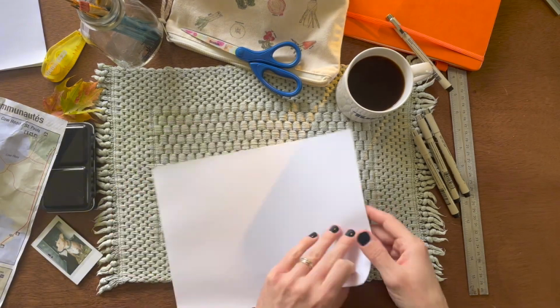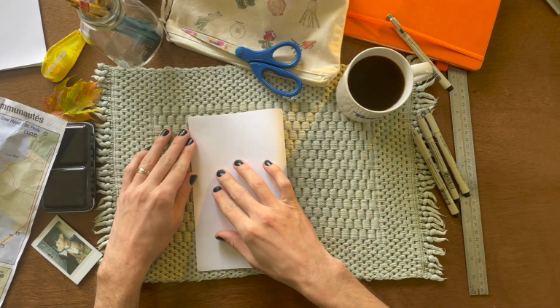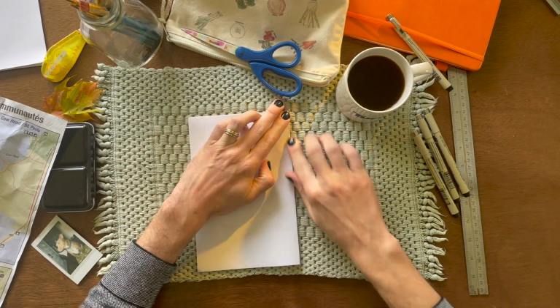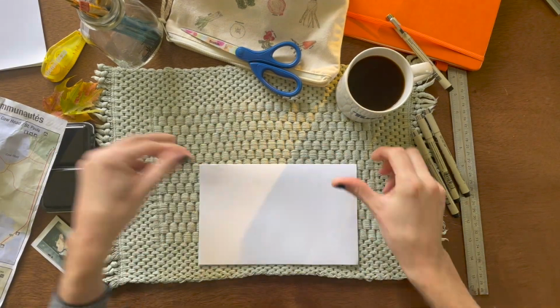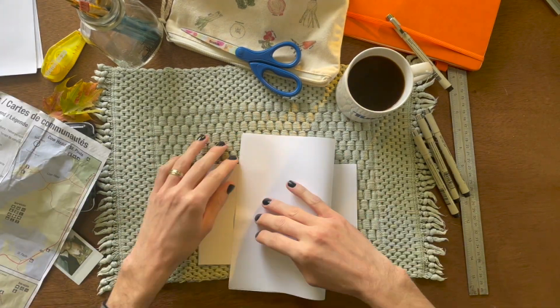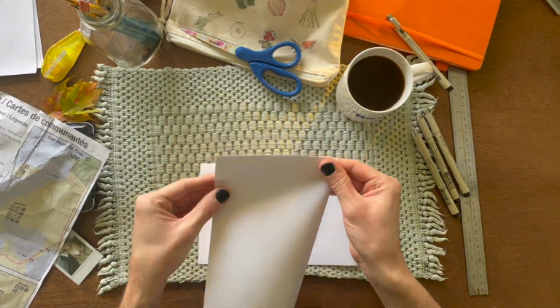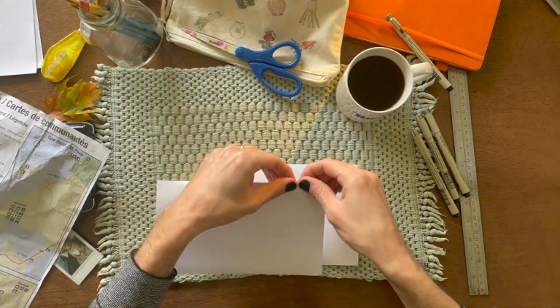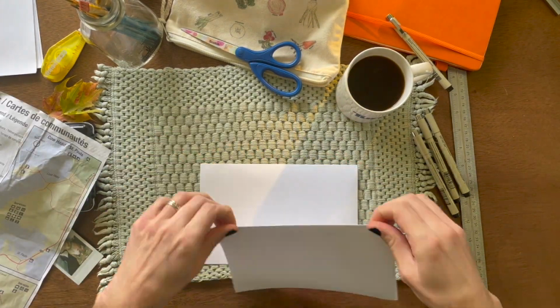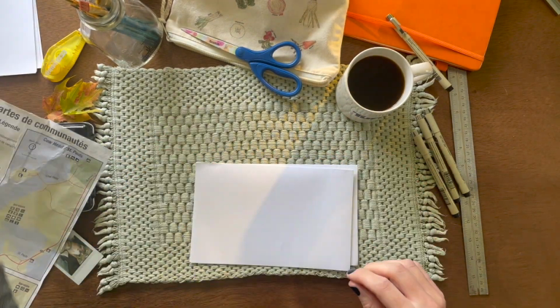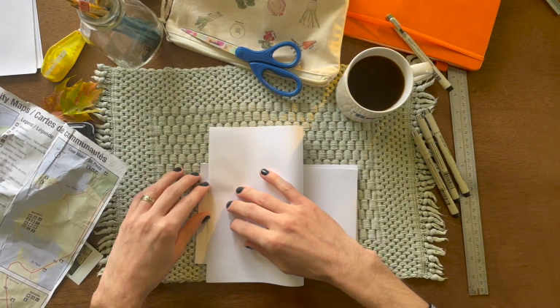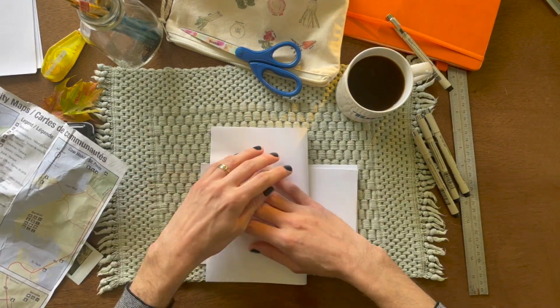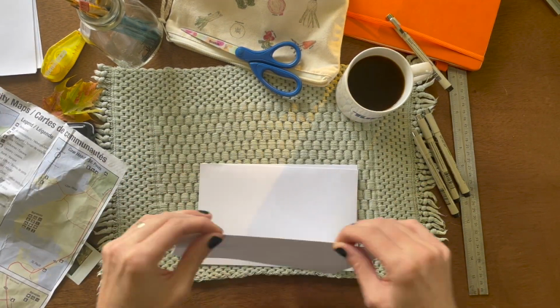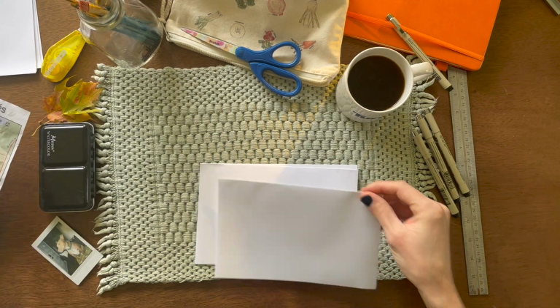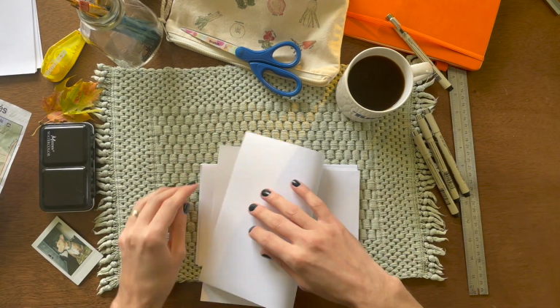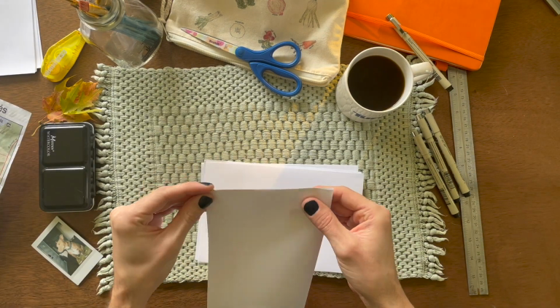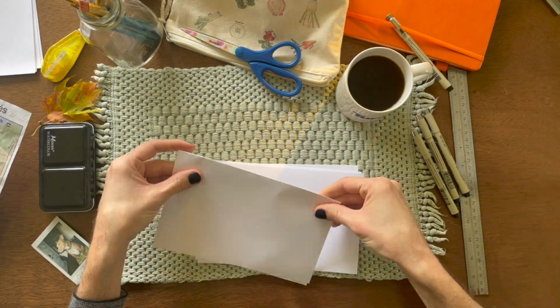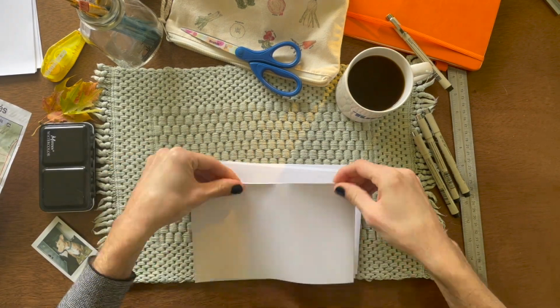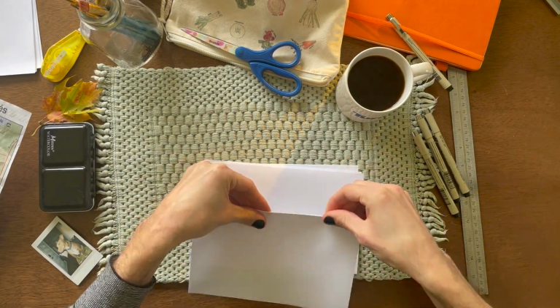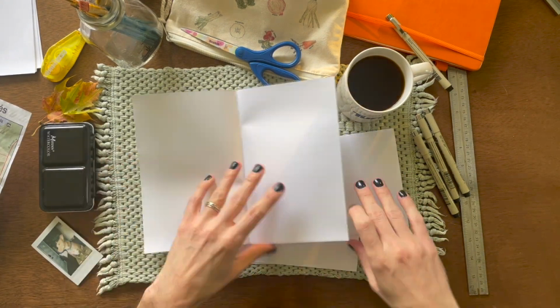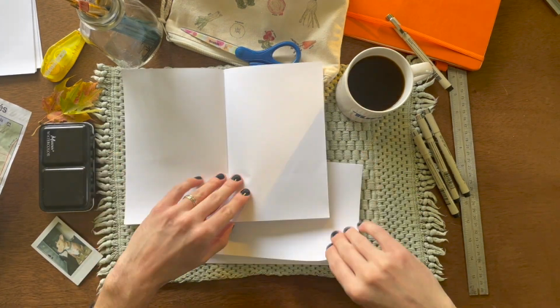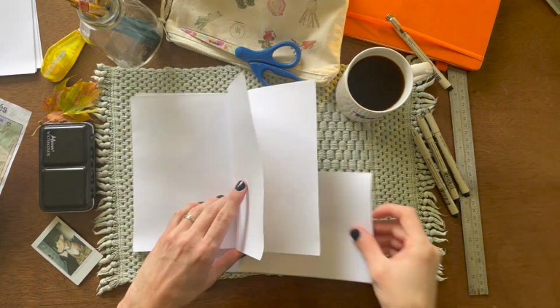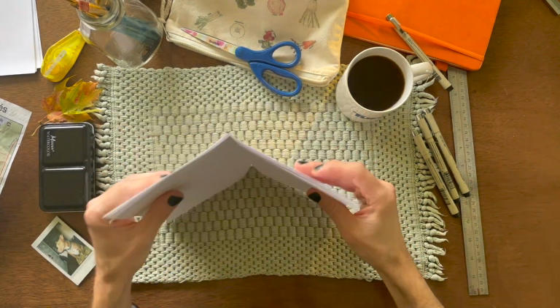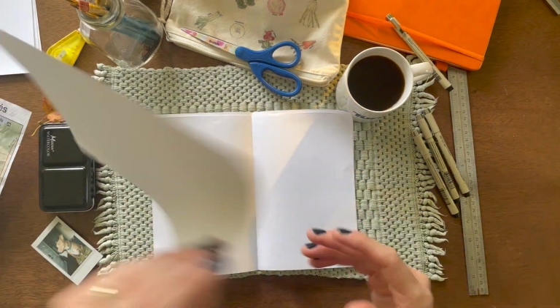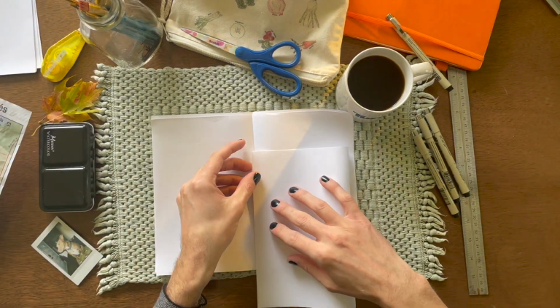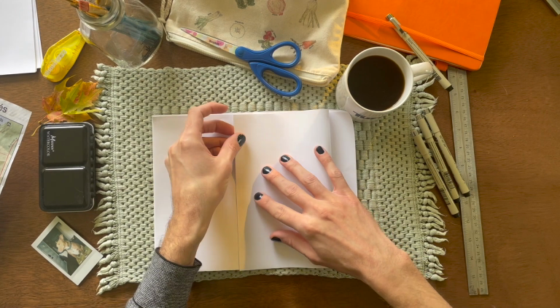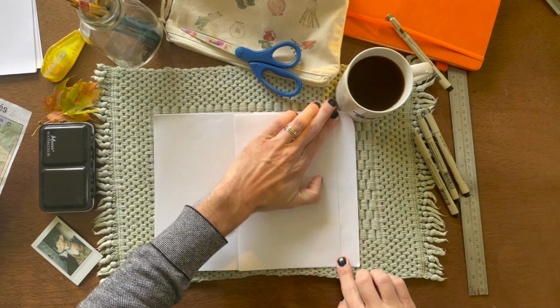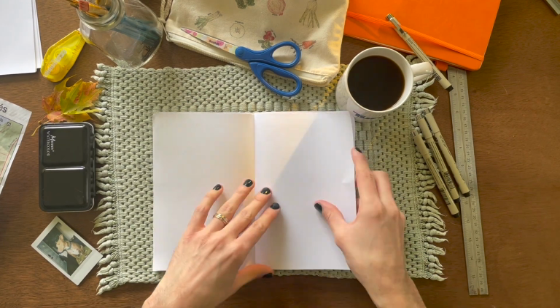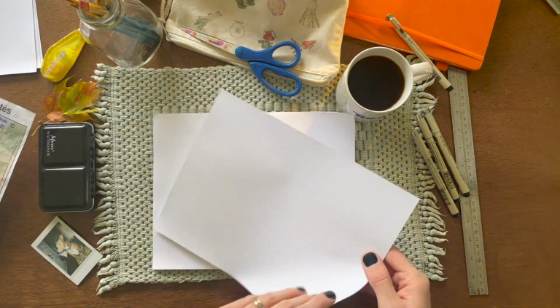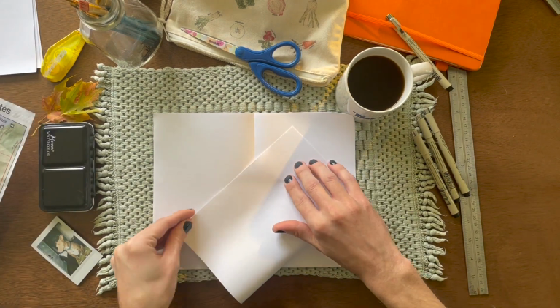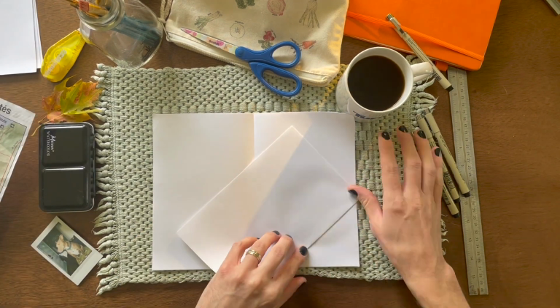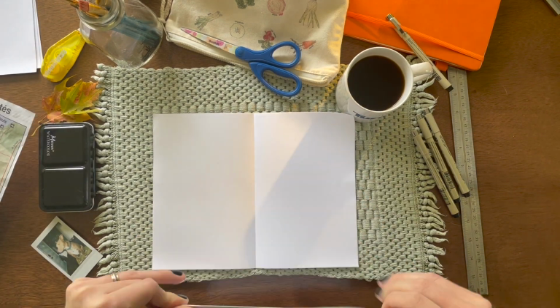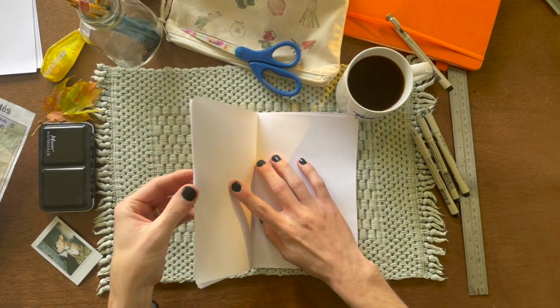Once you've found your cozy spot, maybe you're listening to some music, you want to gather your supplies — art supplies, pens, pencils, scissors, things like that. You can certainly buy a notebook, but you can also make your own.